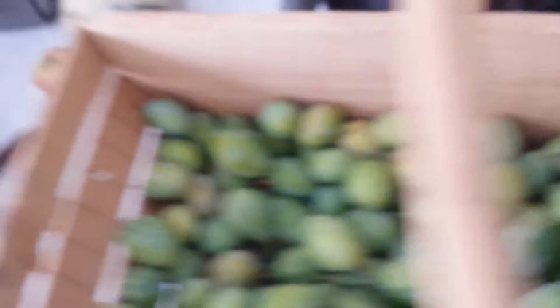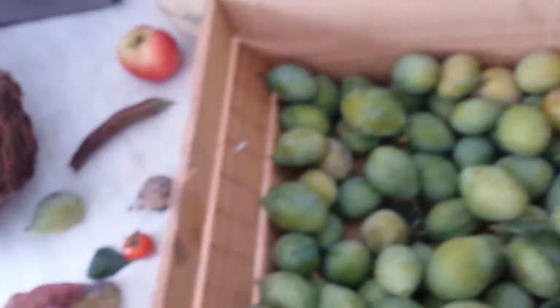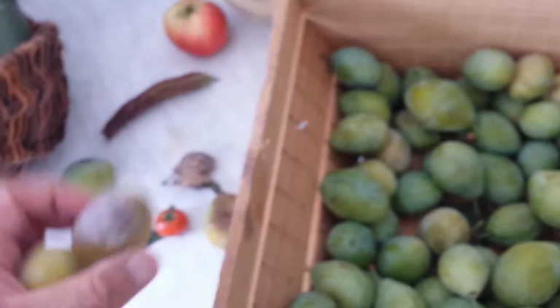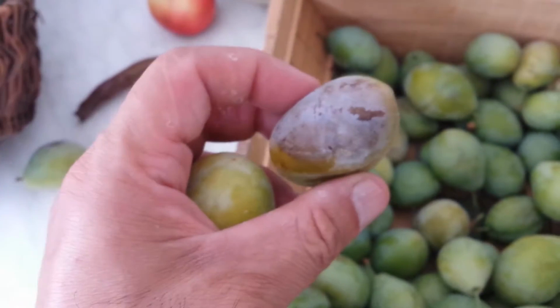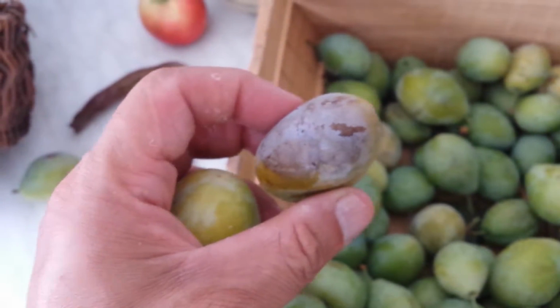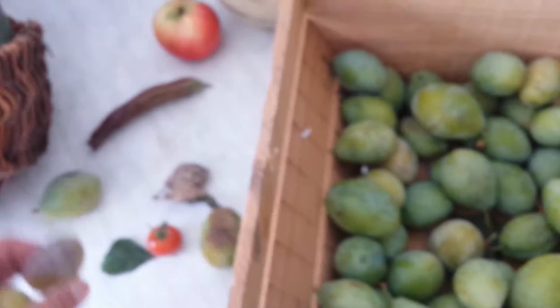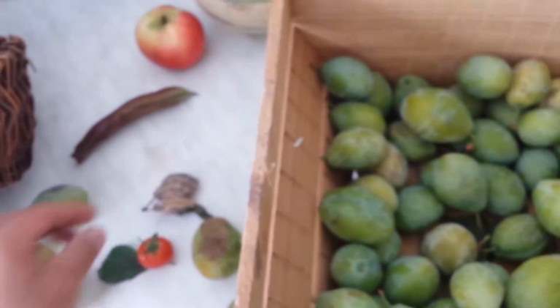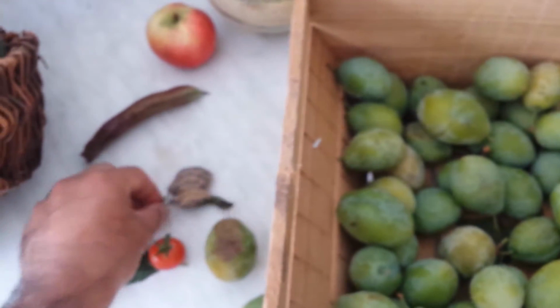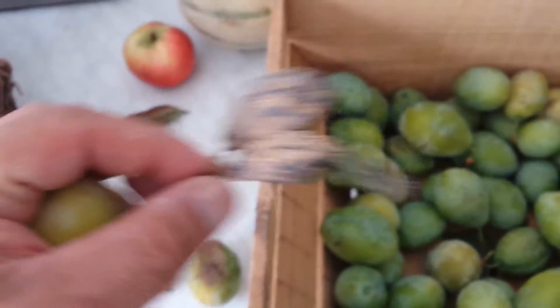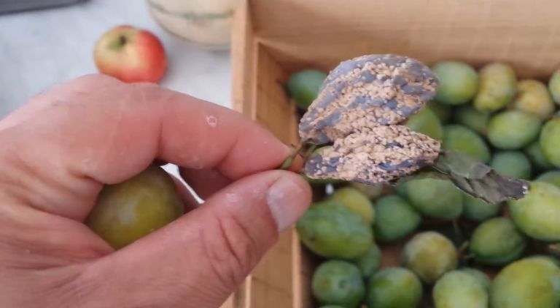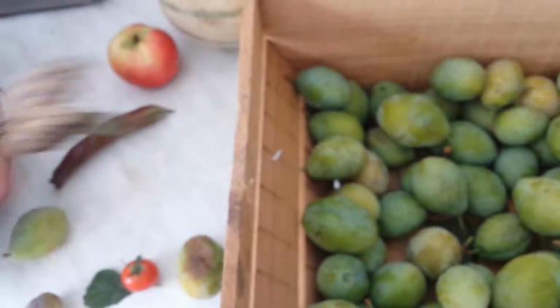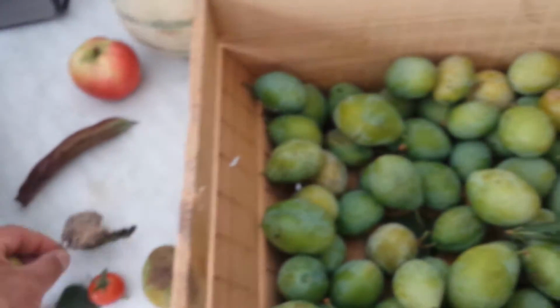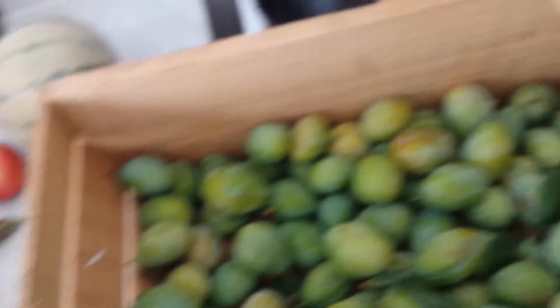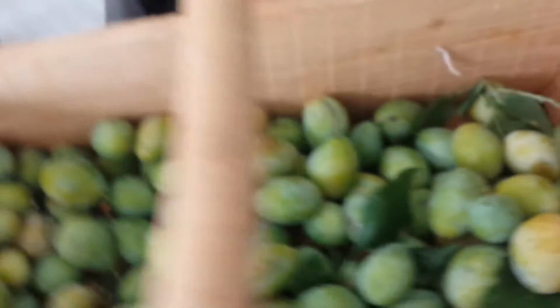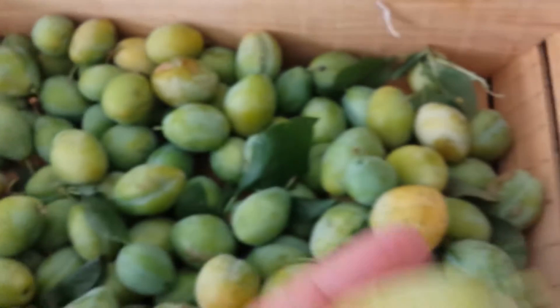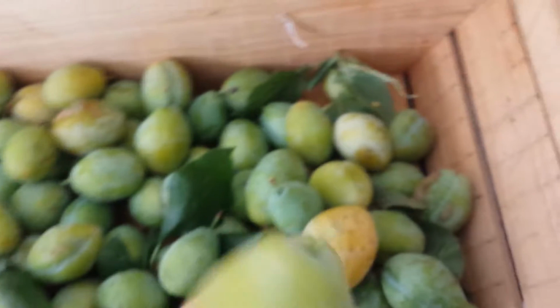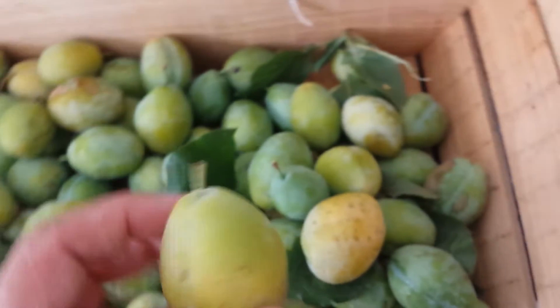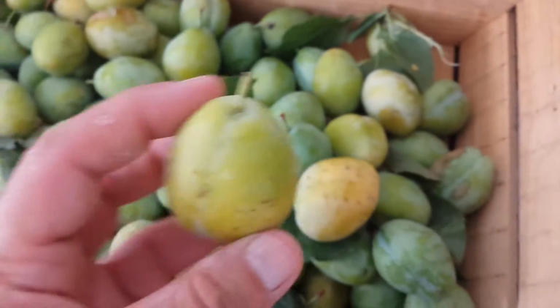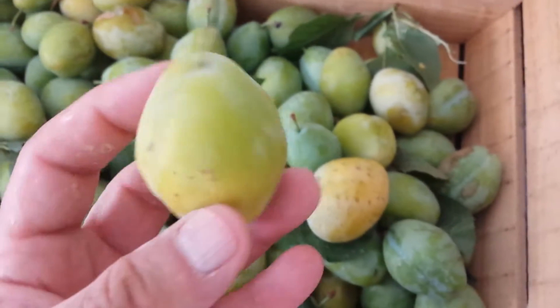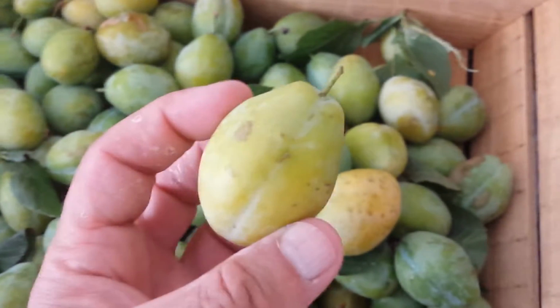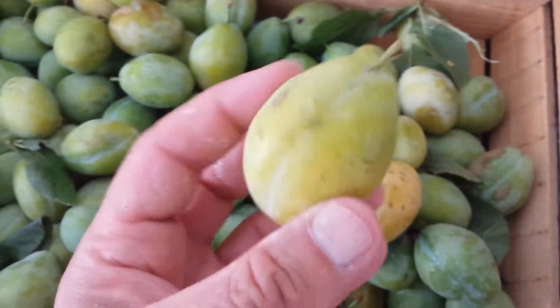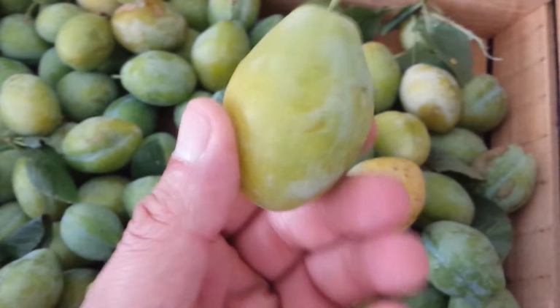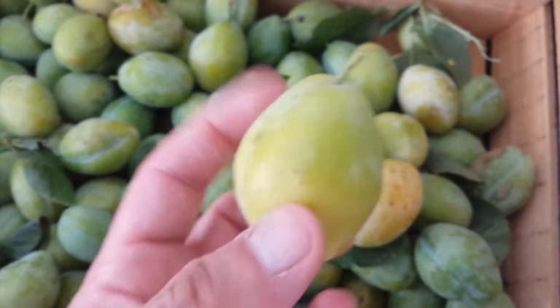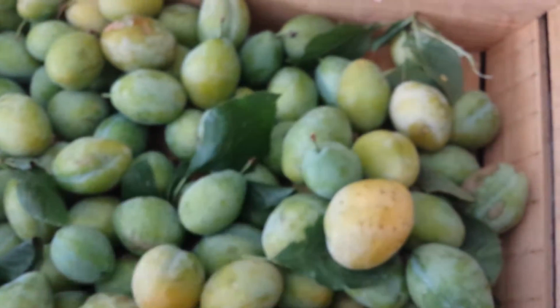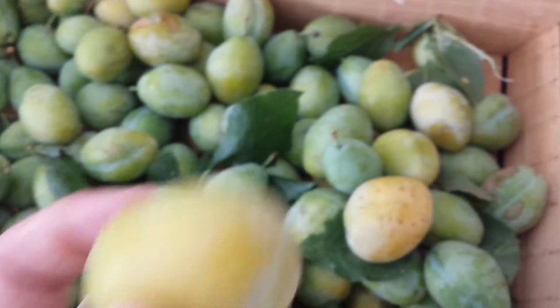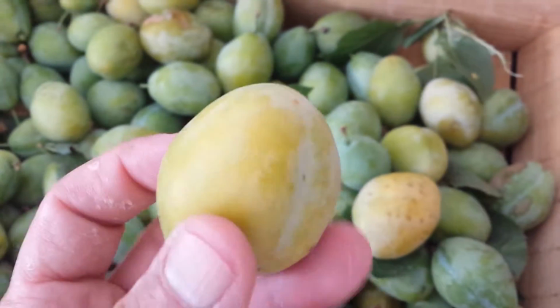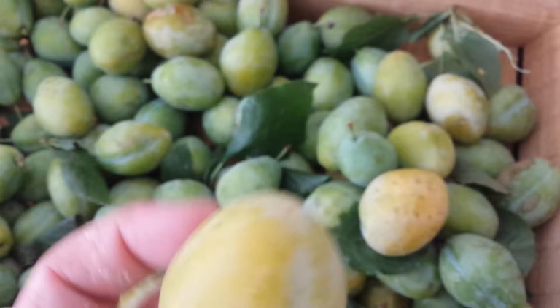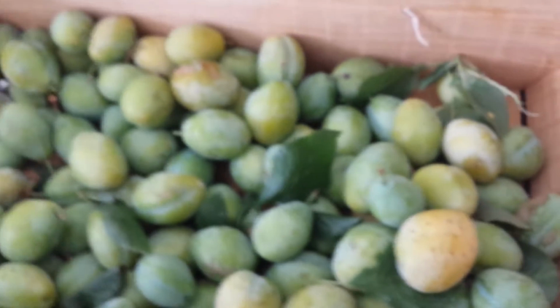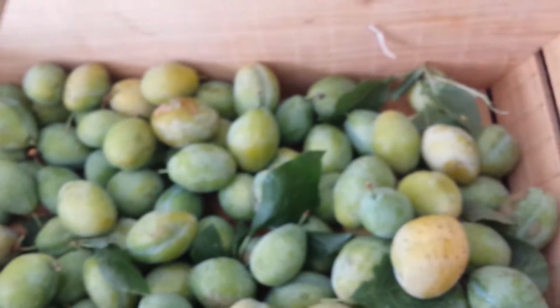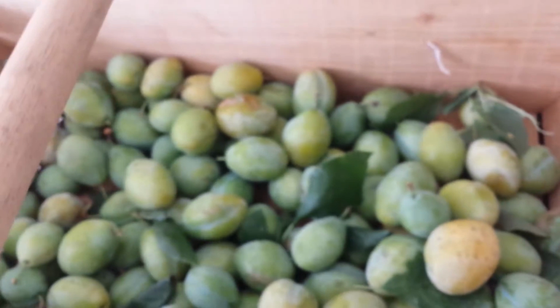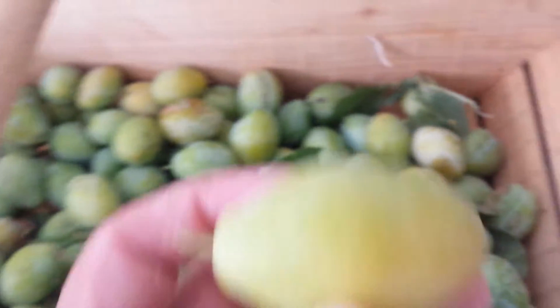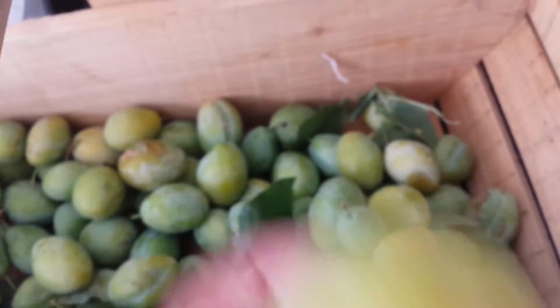But it will never ripen any further. If it ripens anymore it will go rotten — that is what will happen. They think it's a Victoria plum so they wait and wait, but it will never go any better than this. So I picked a few and I'm tasting it now.